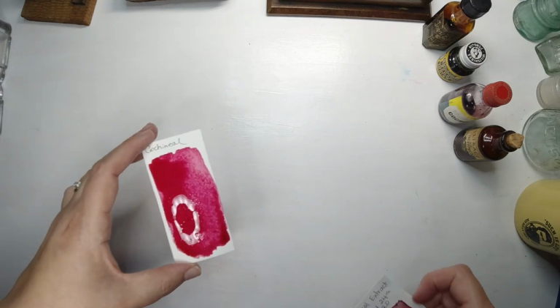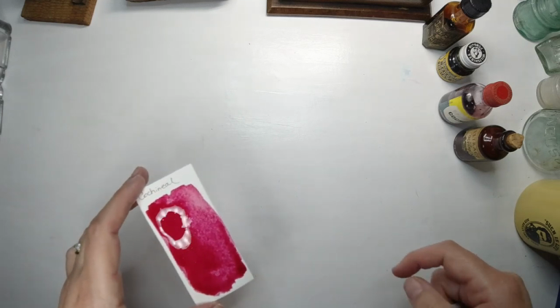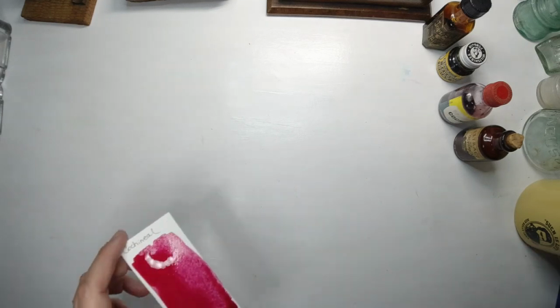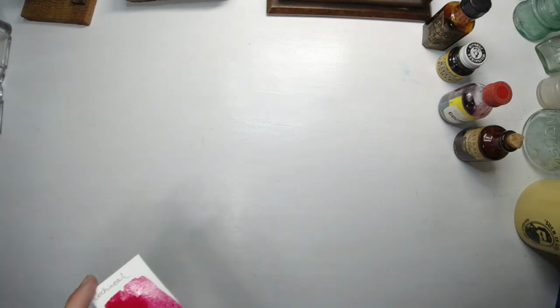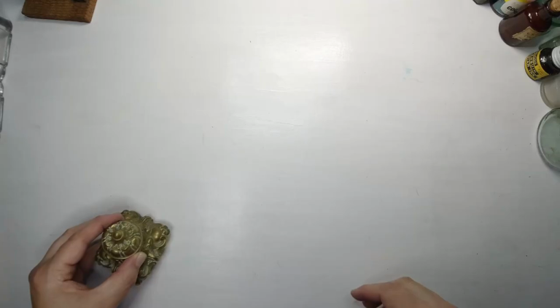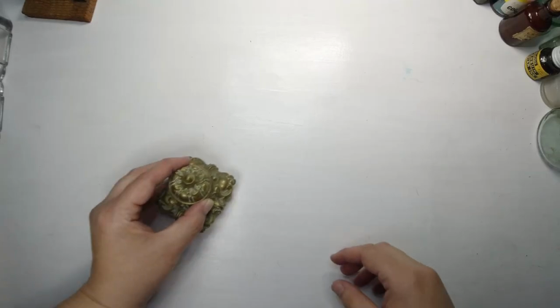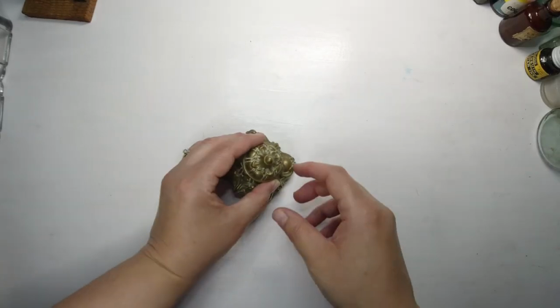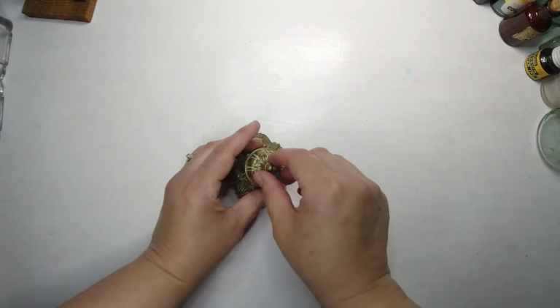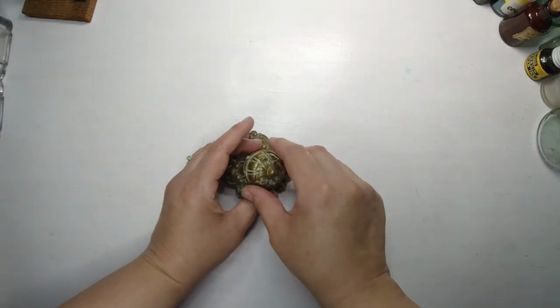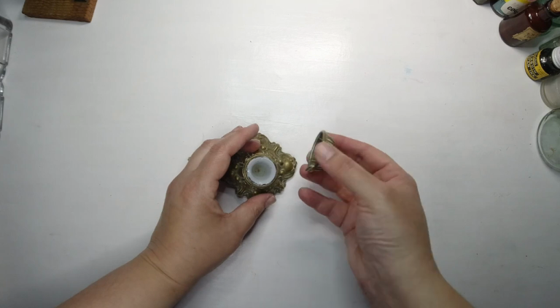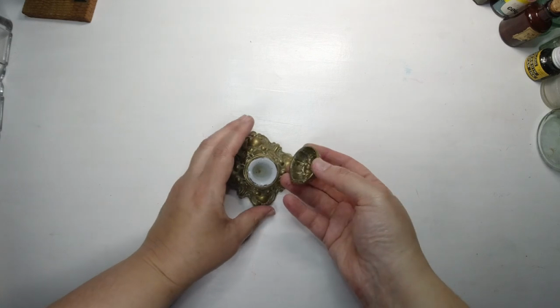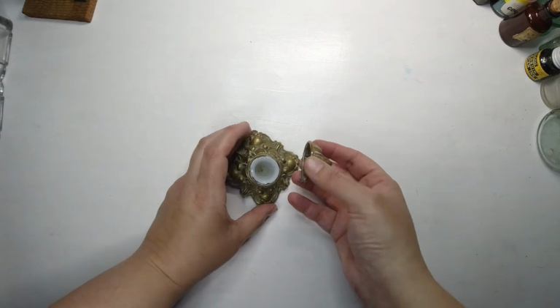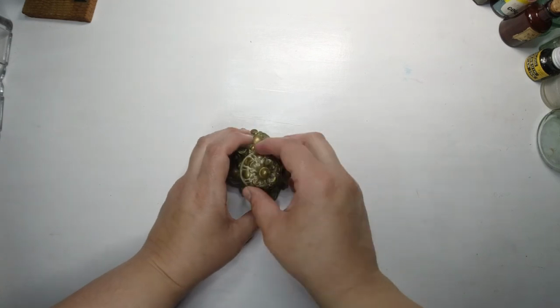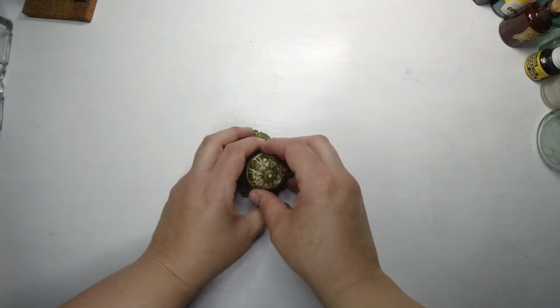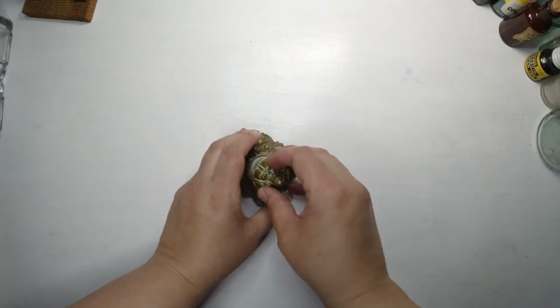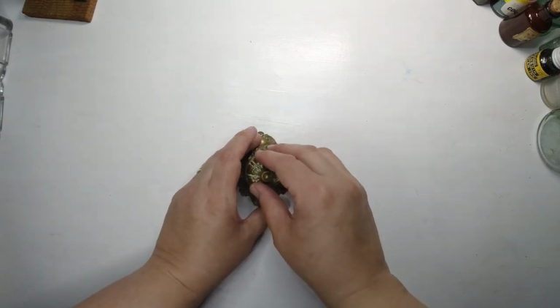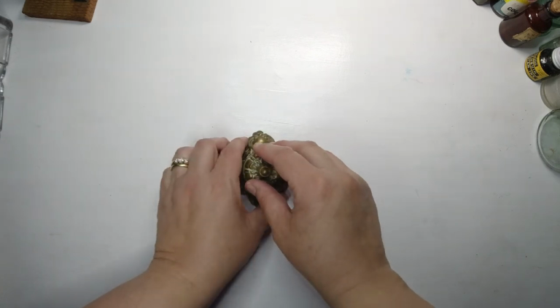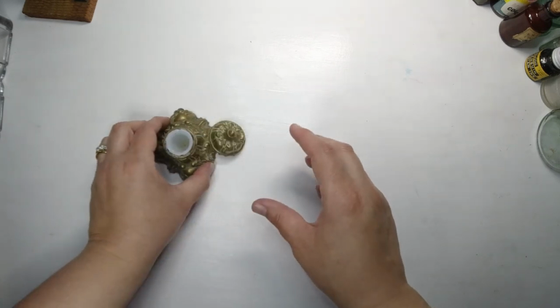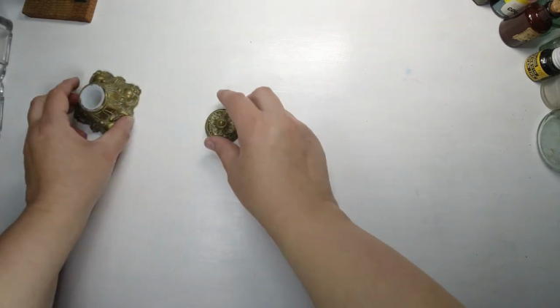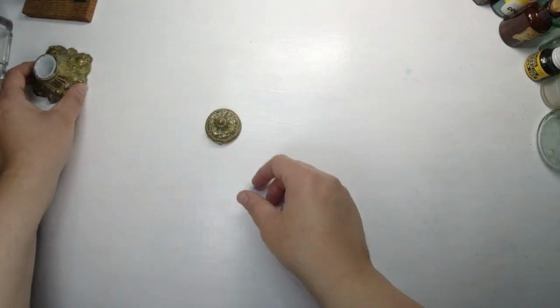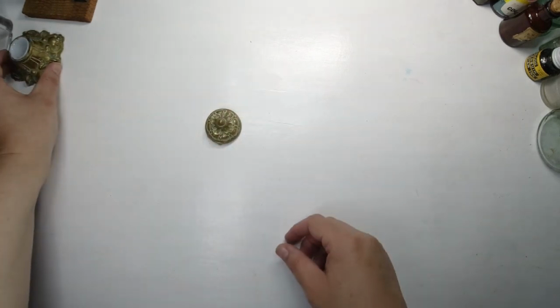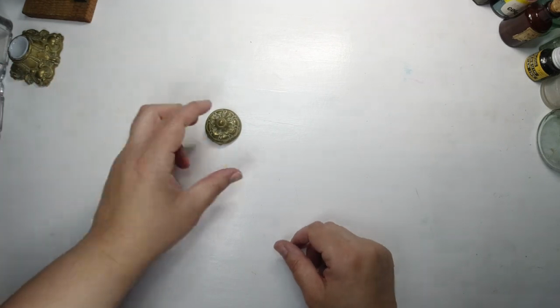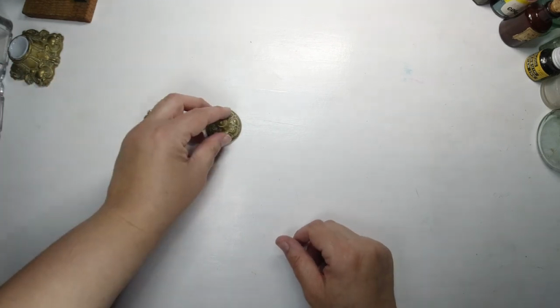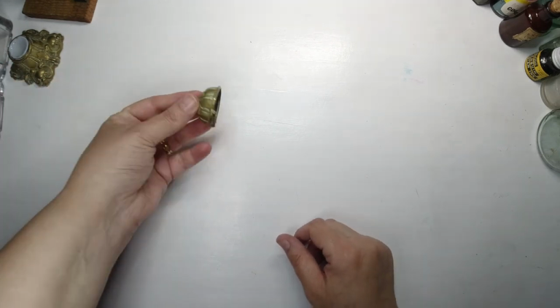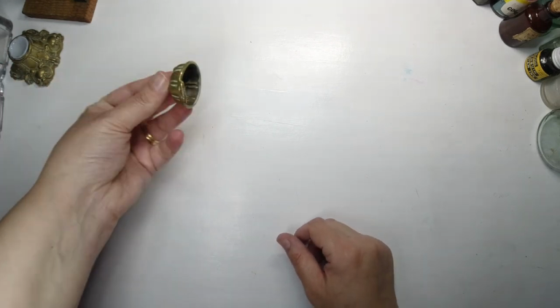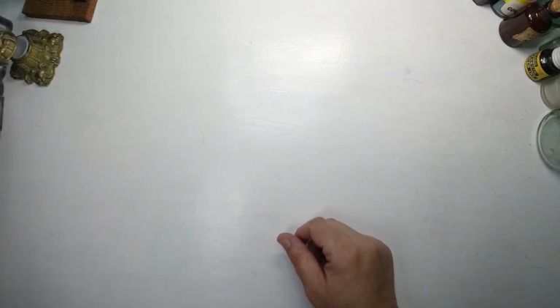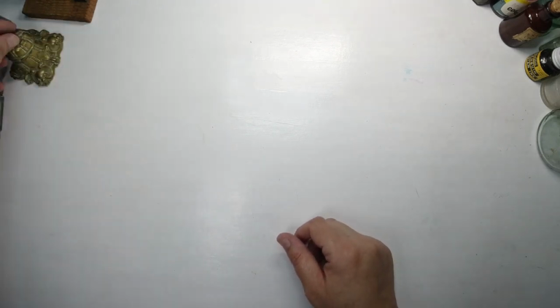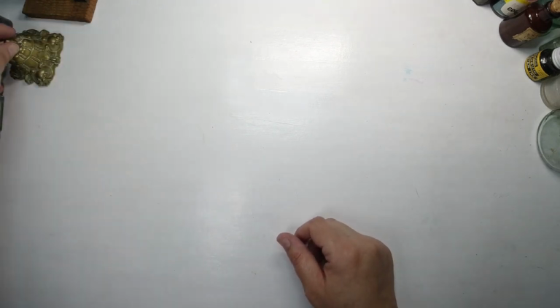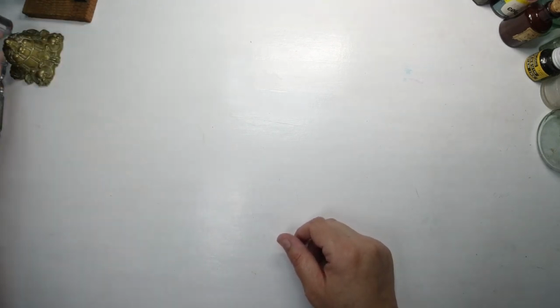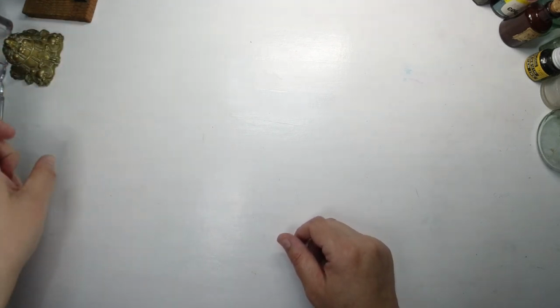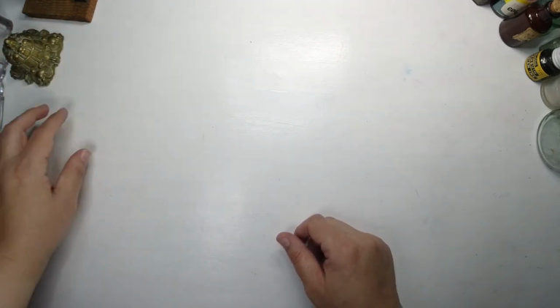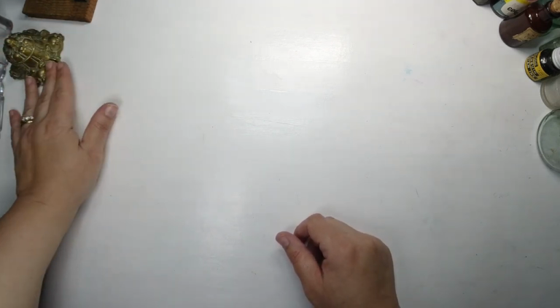I completely forgot about my brass inkwell — I also have that one with my little inkwell collection. The lid is broken, which is really annoying, so I think that's going to be an ornament rather than an actual functioning piece.